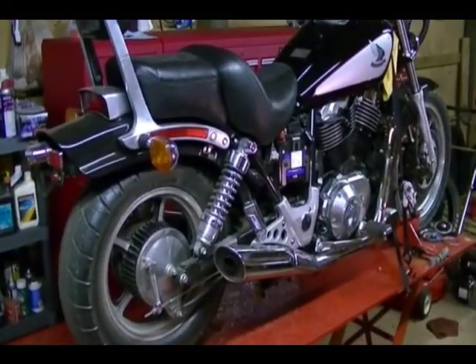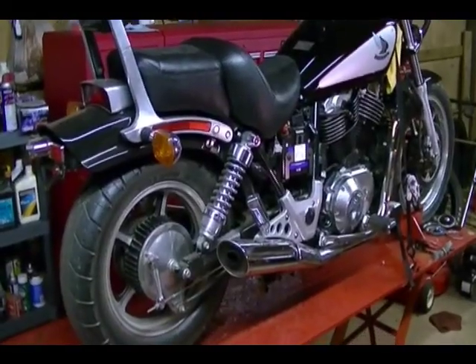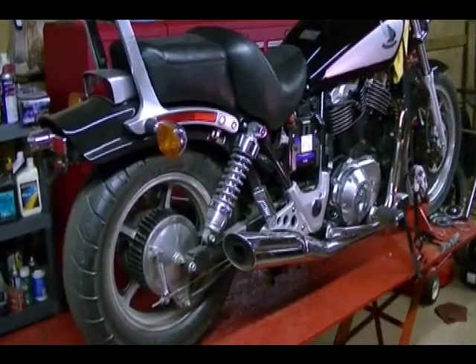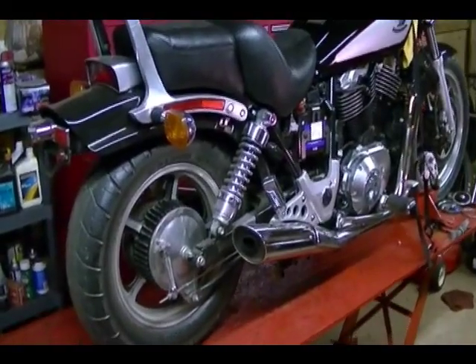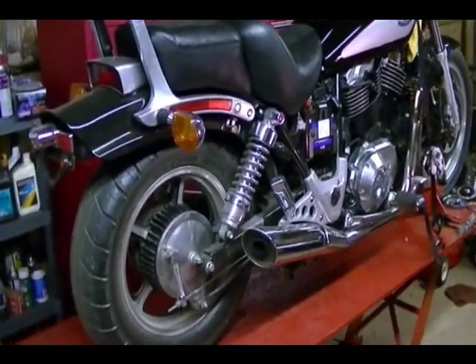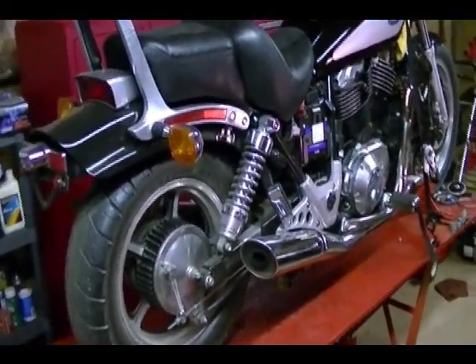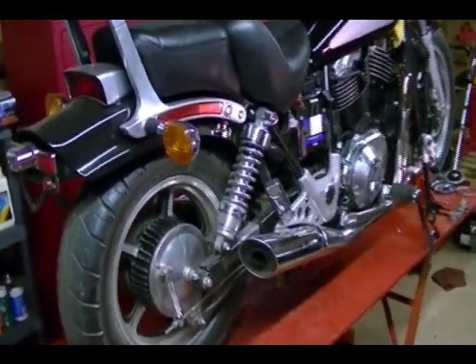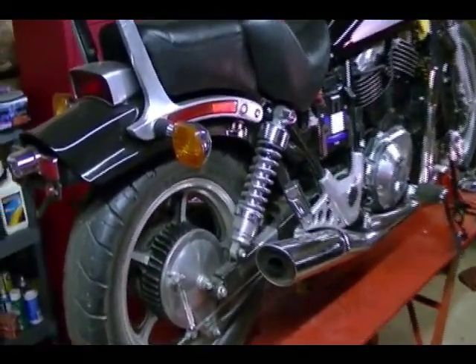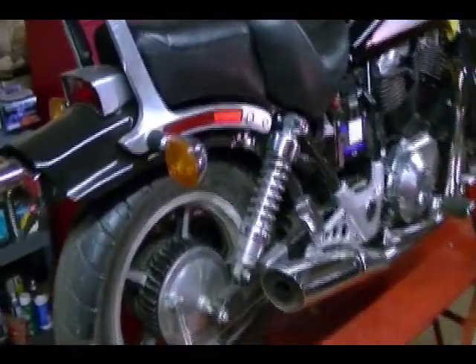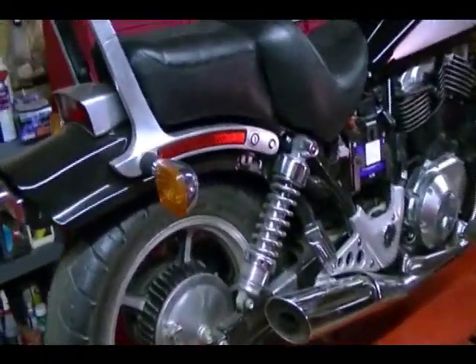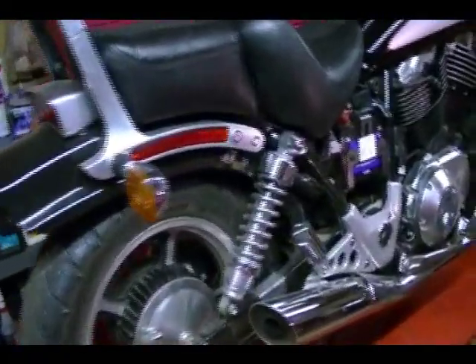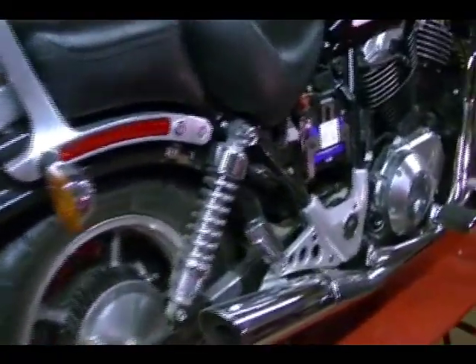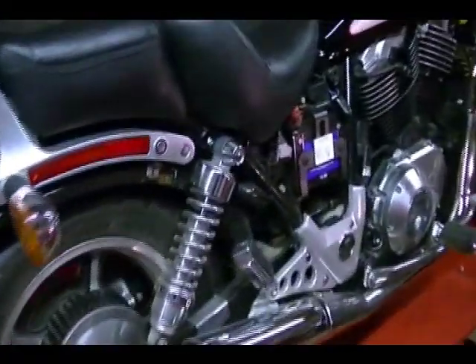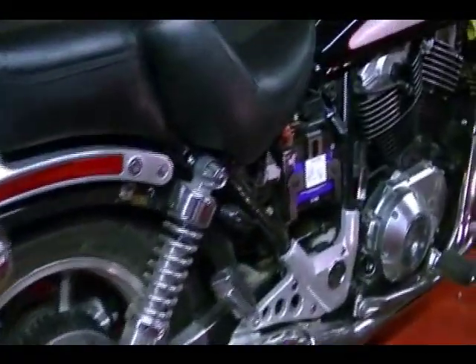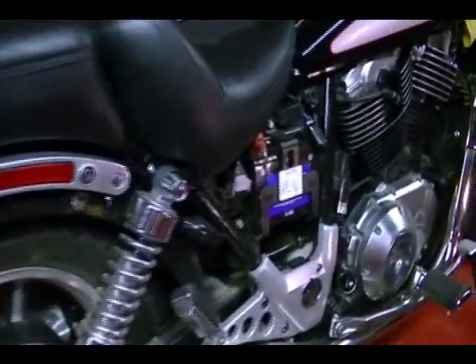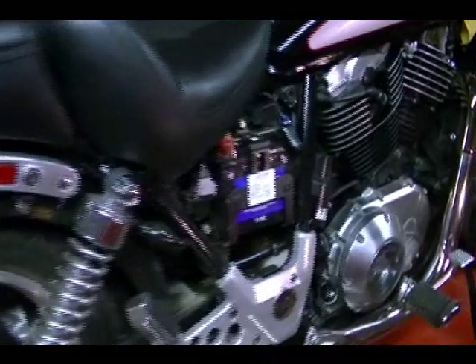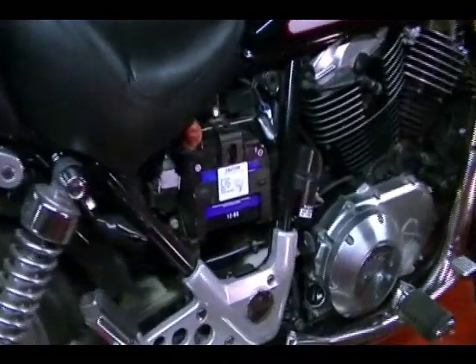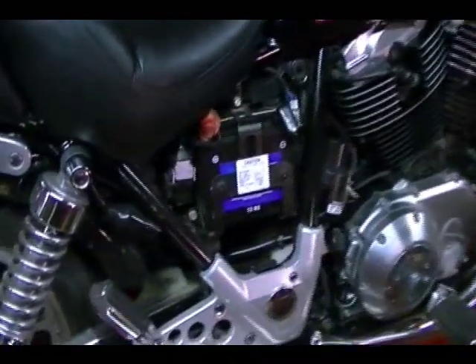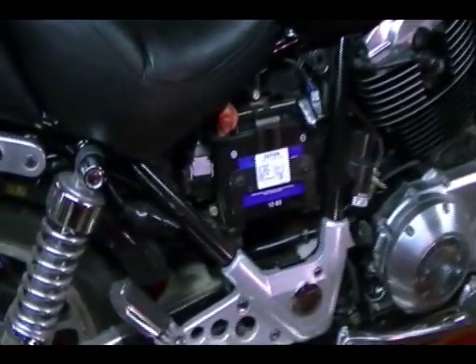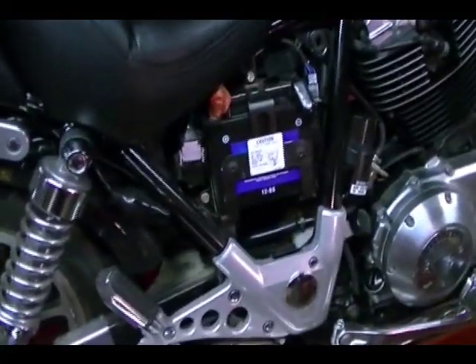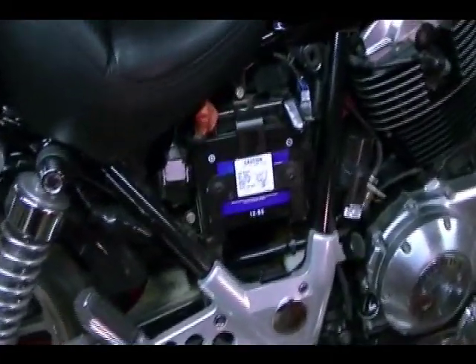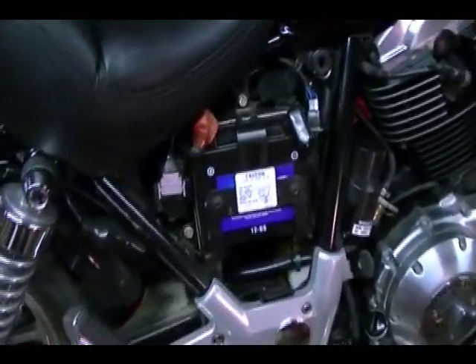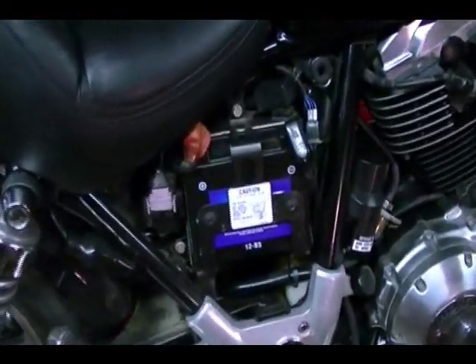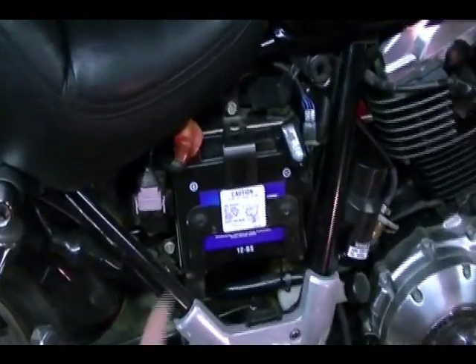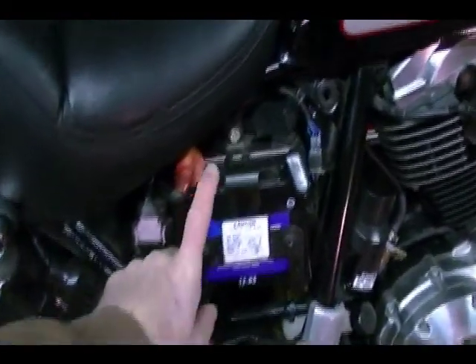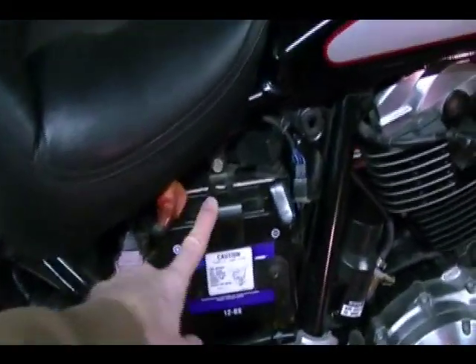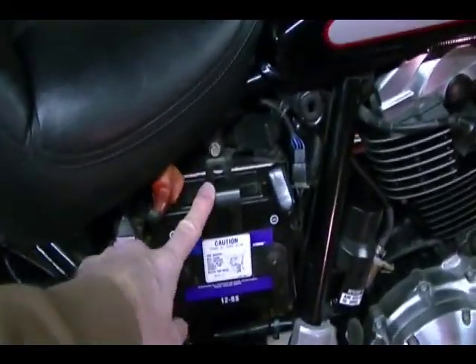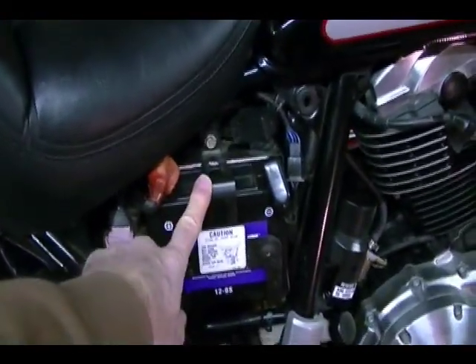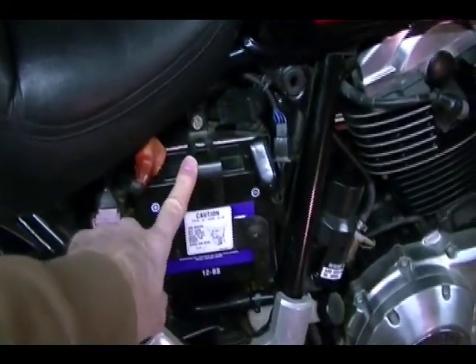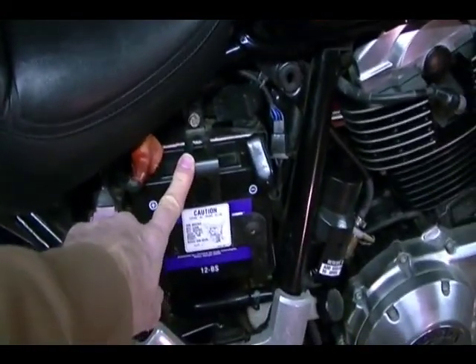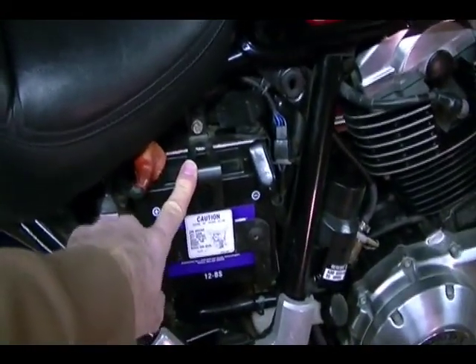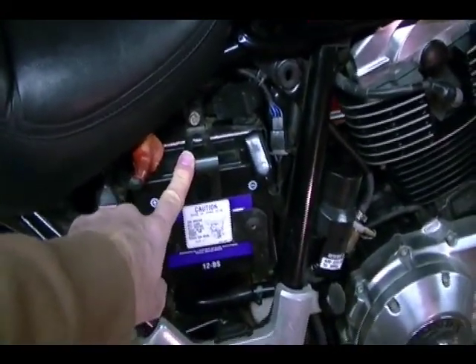I'm almost done with this Honda Shadow. I've got a few more things to do to it: I need to install the side cover, polish it and install the cover.